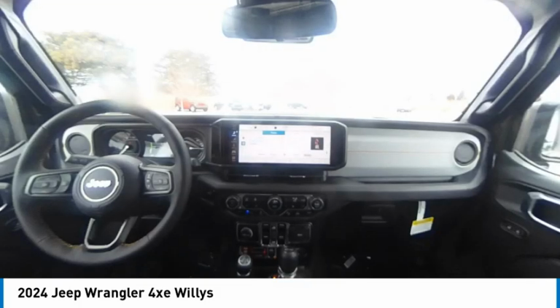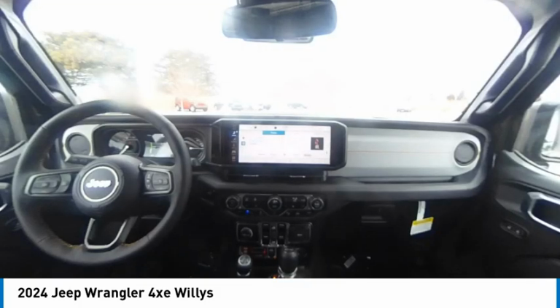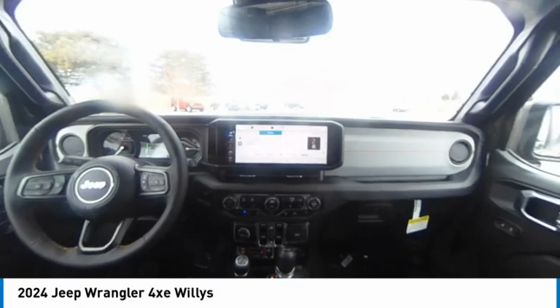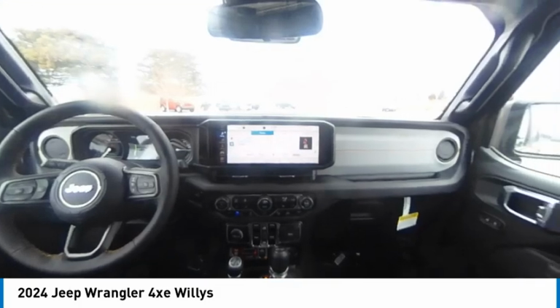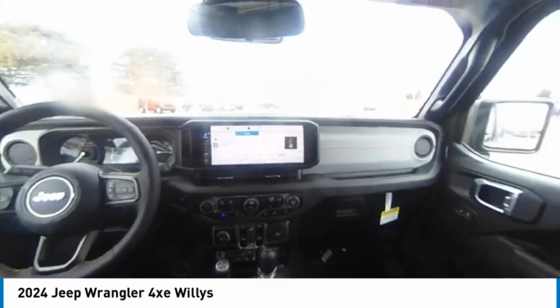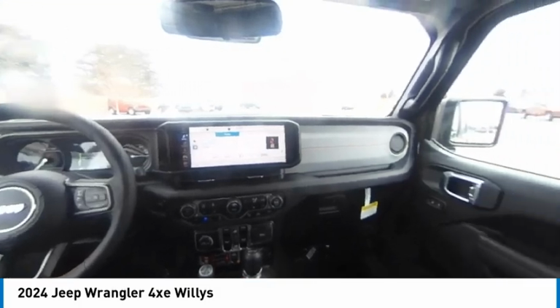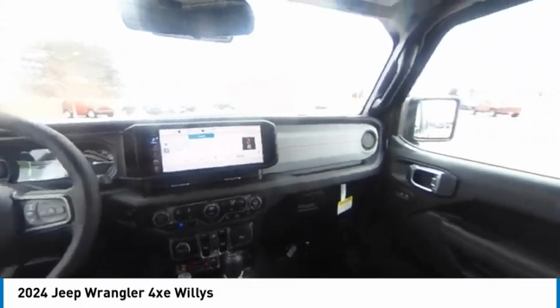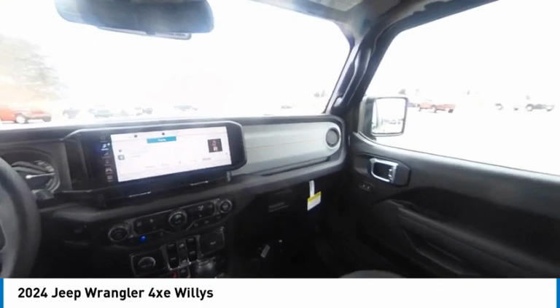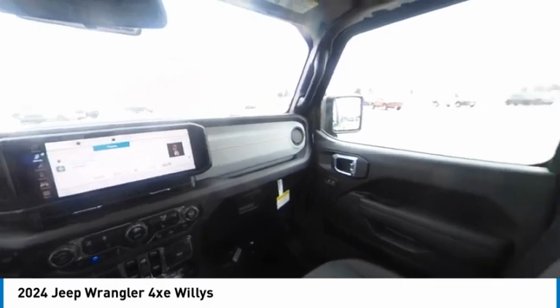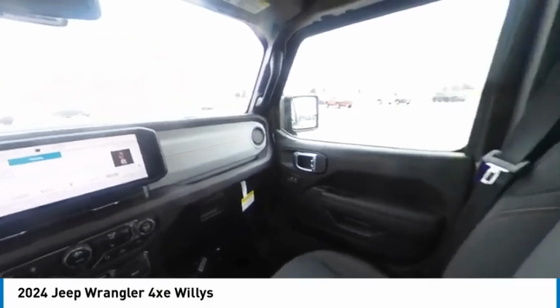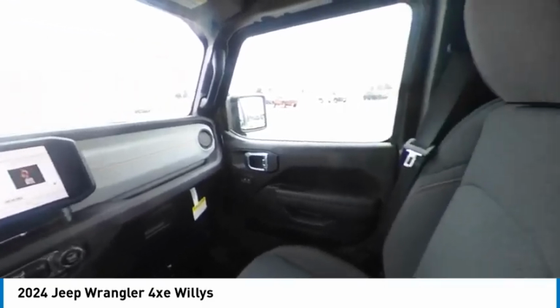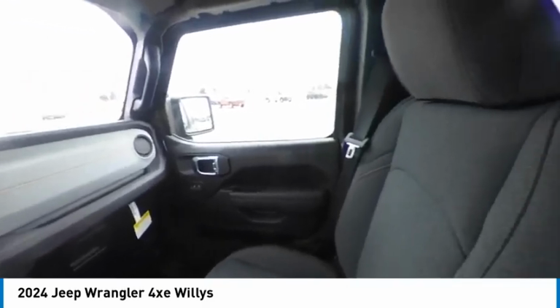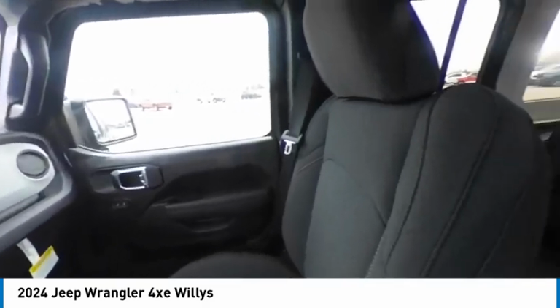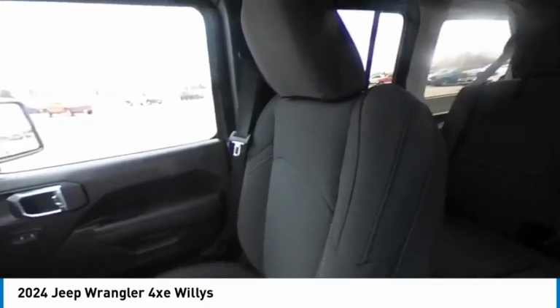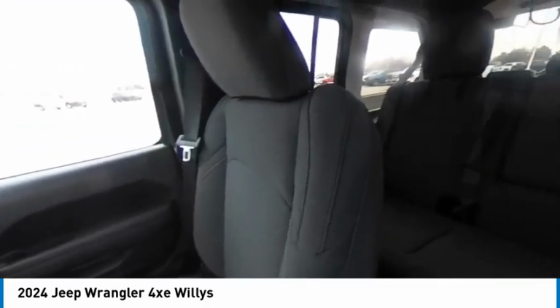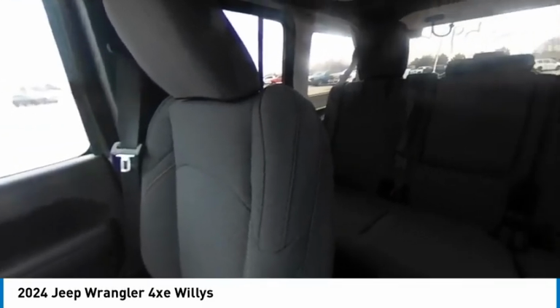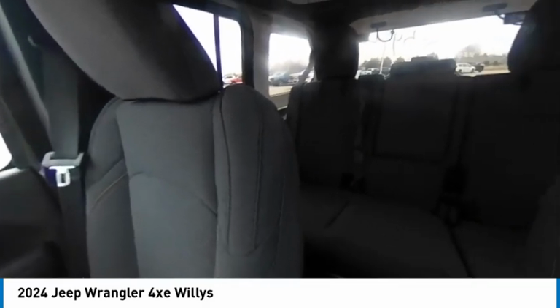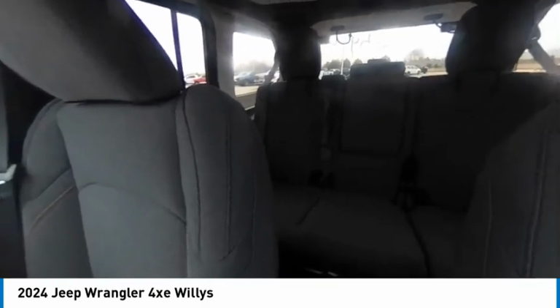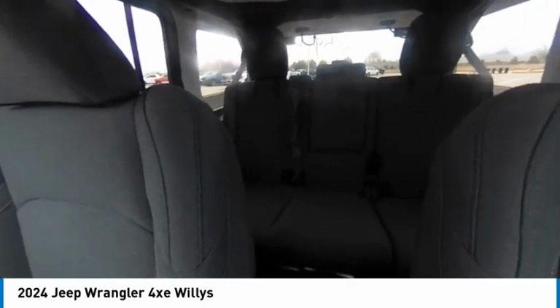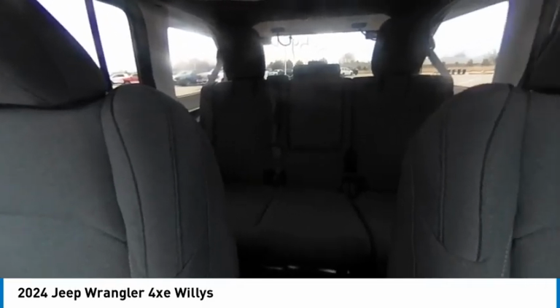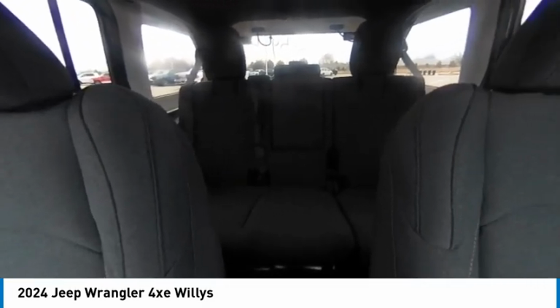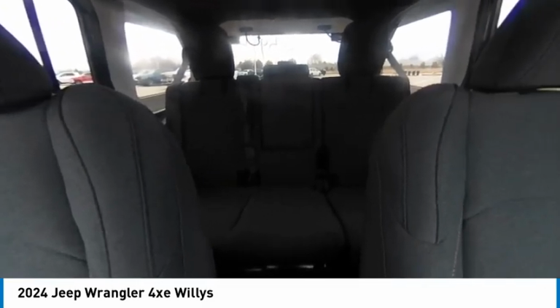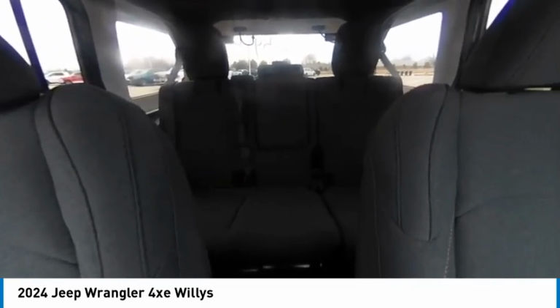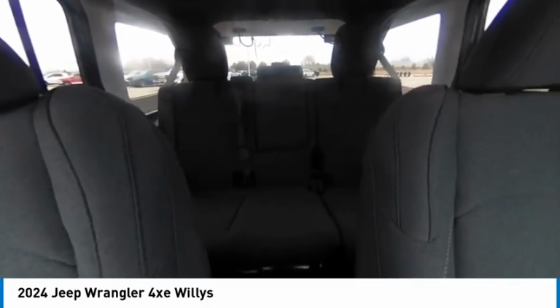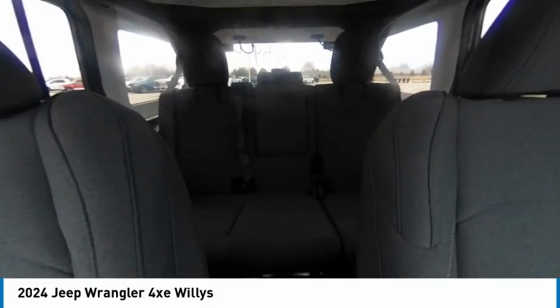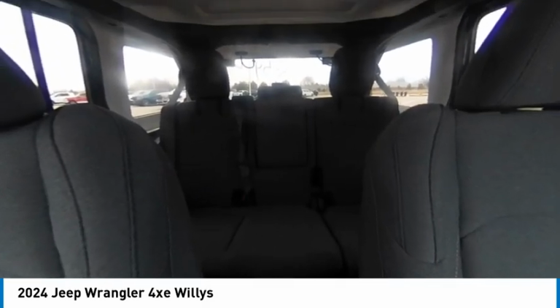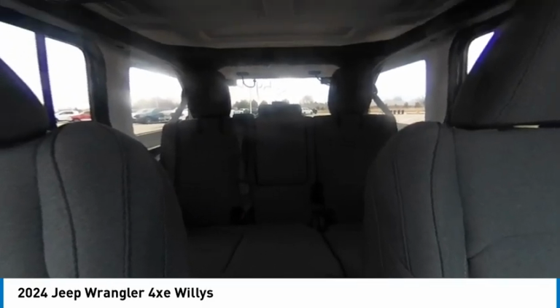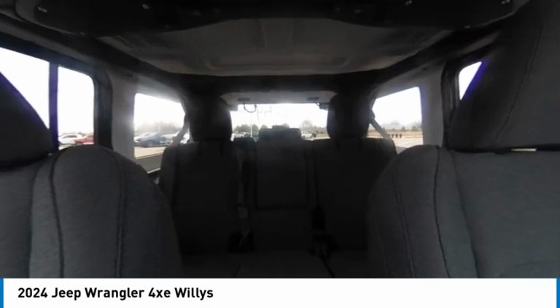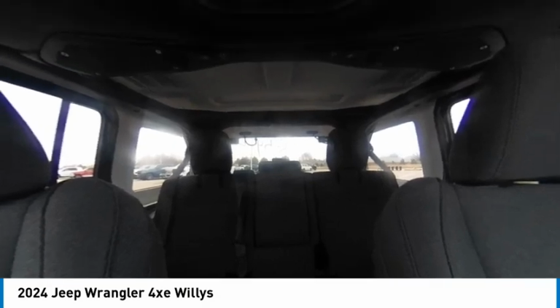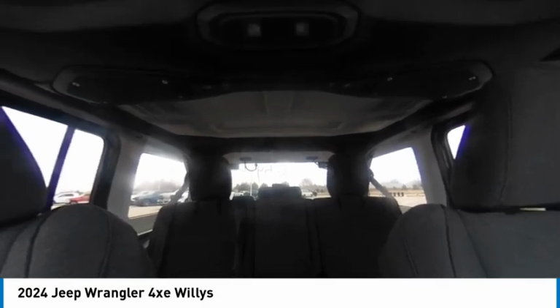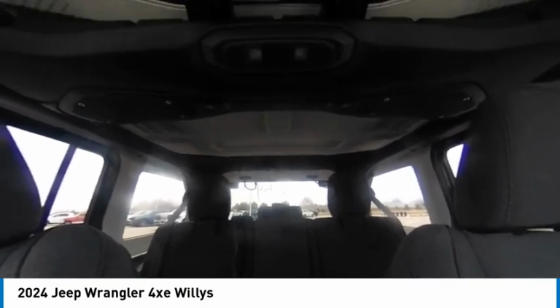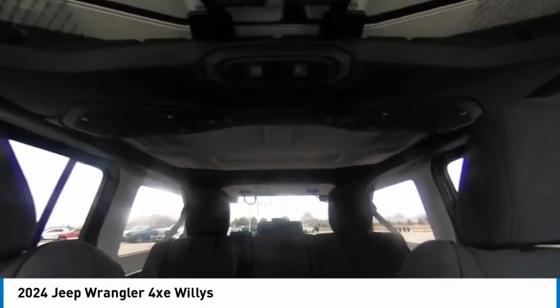Tires front on/off-road, tires rear on/off-road. Drive away with a great deal on this vehicle. Call or stop in today.